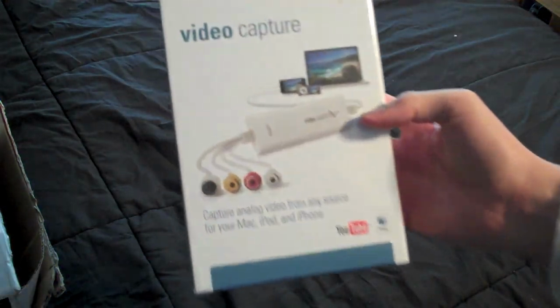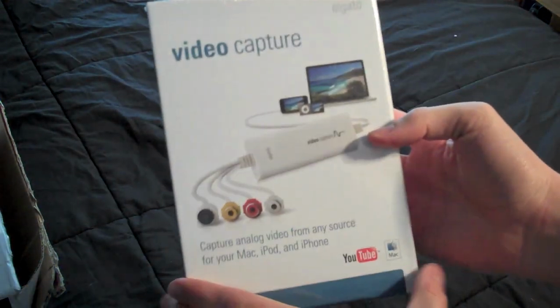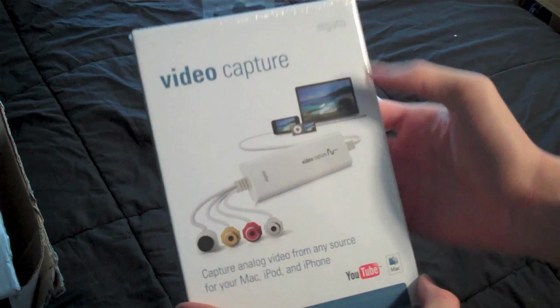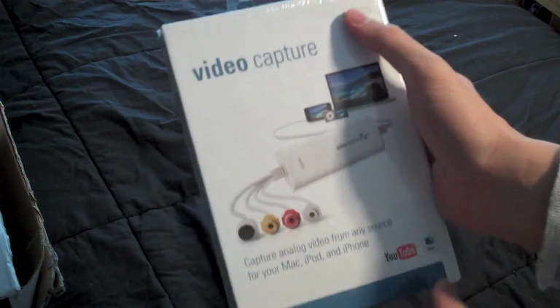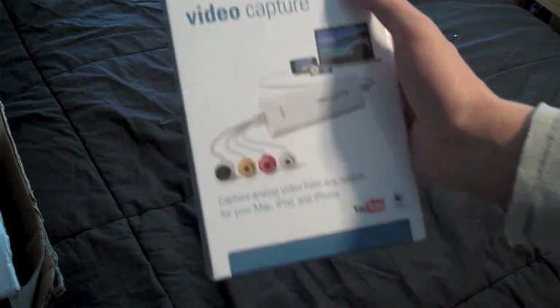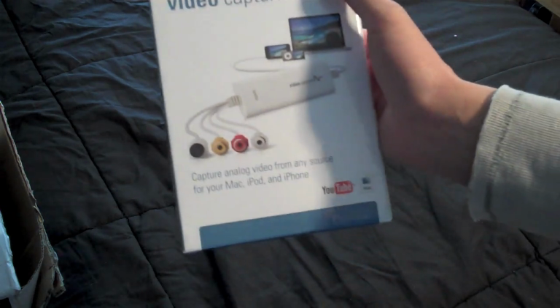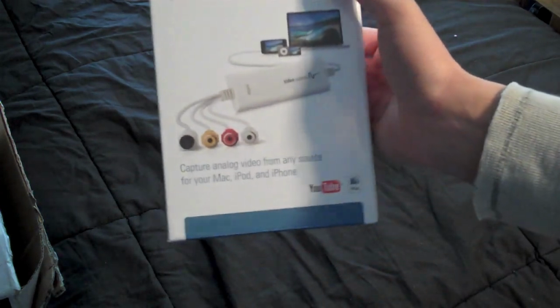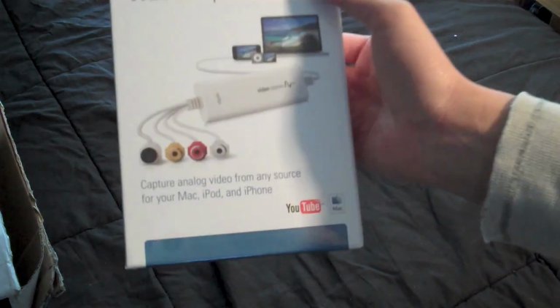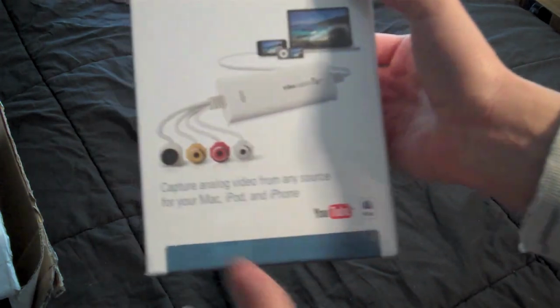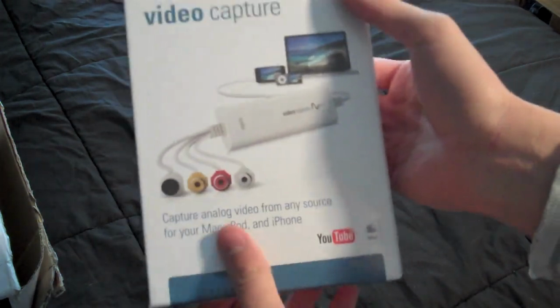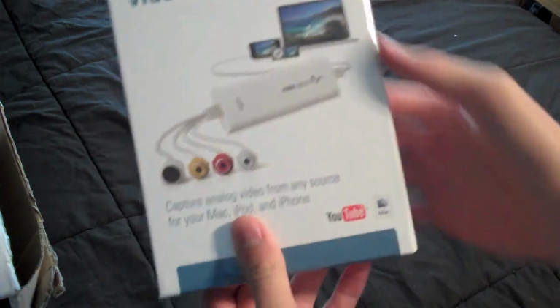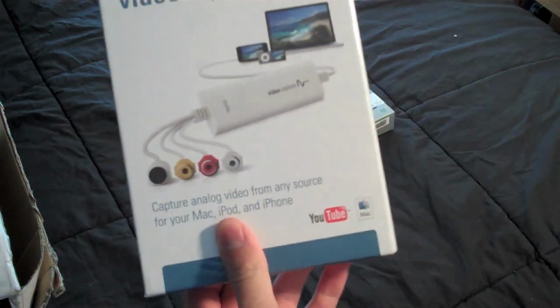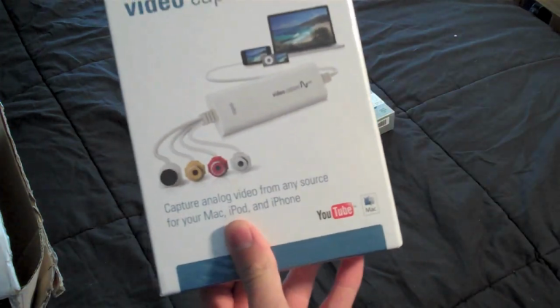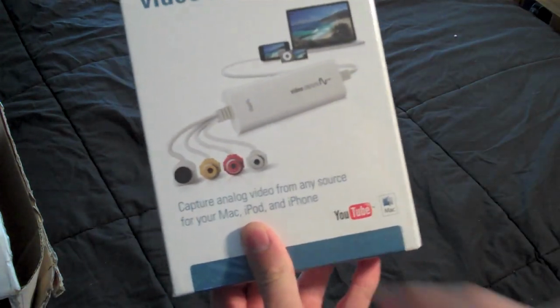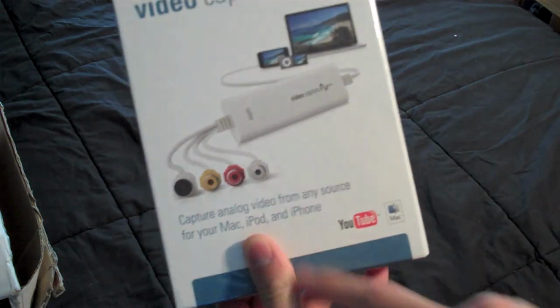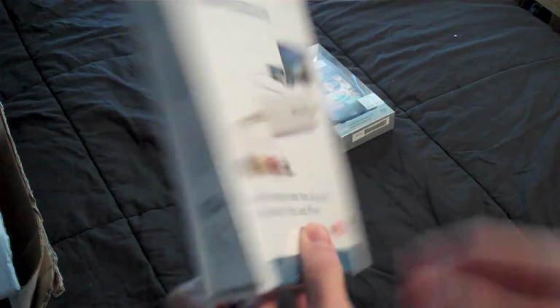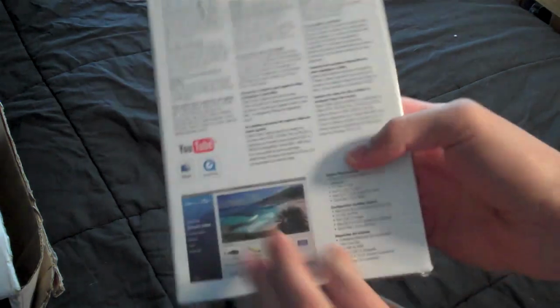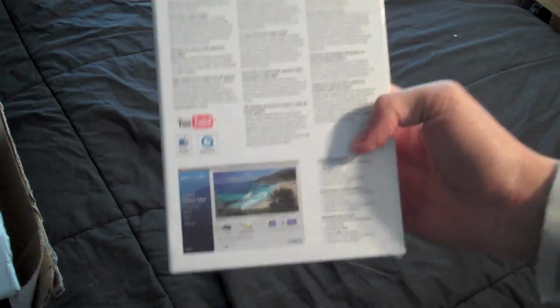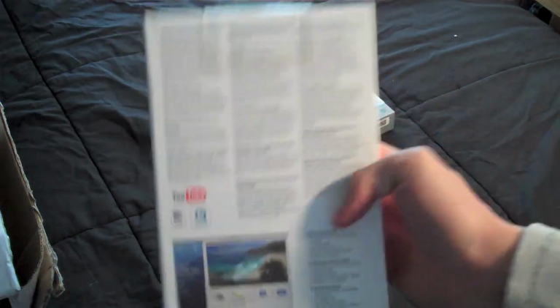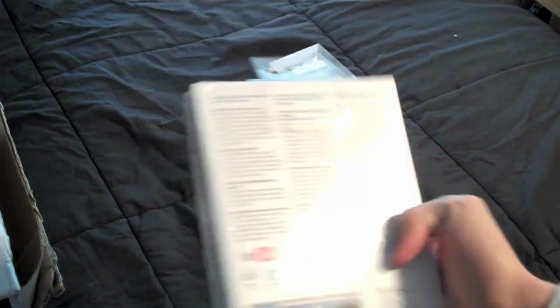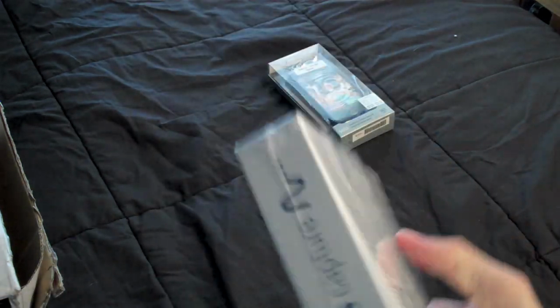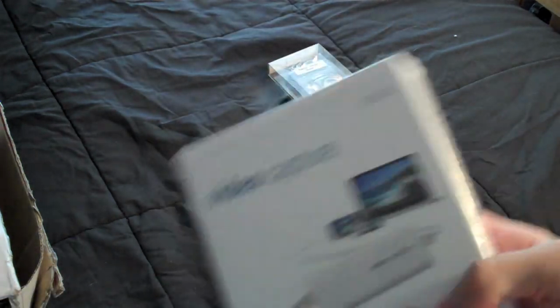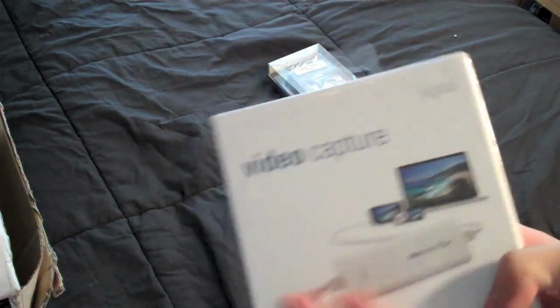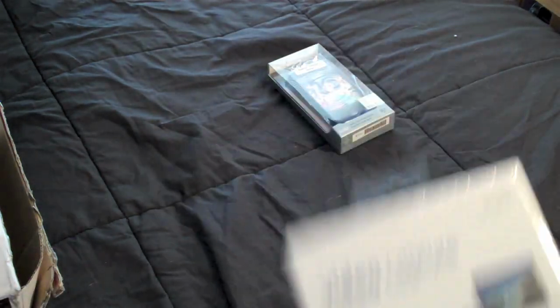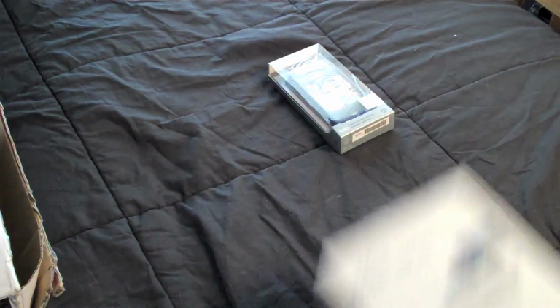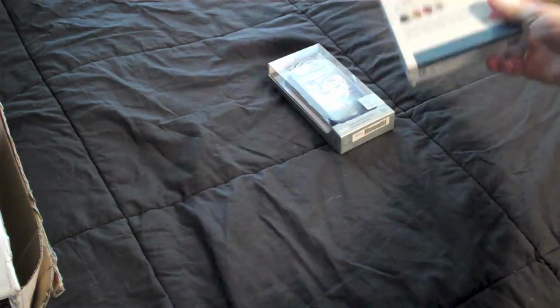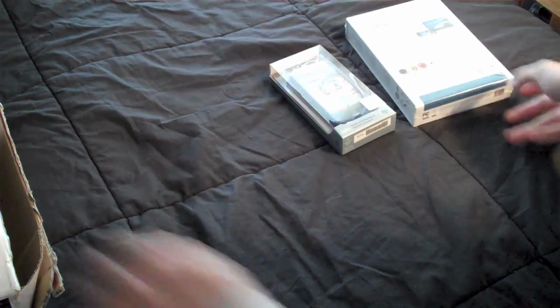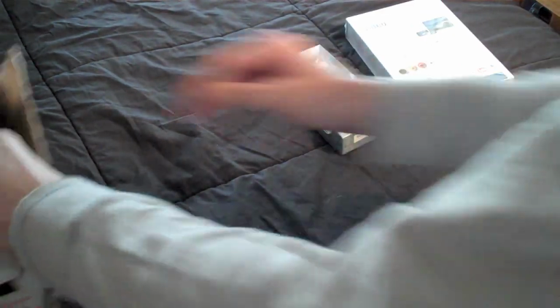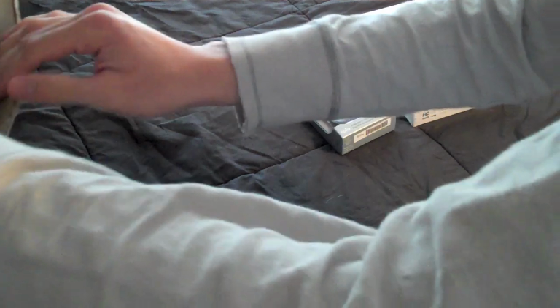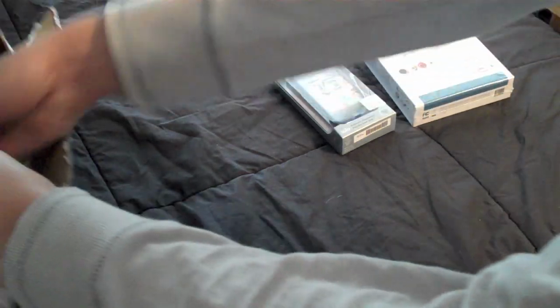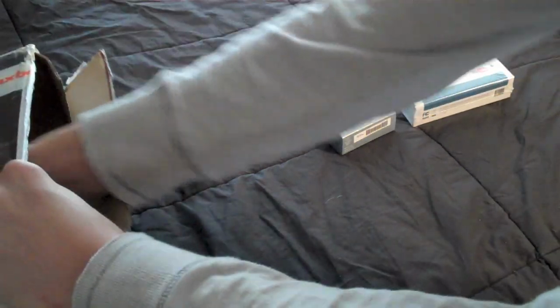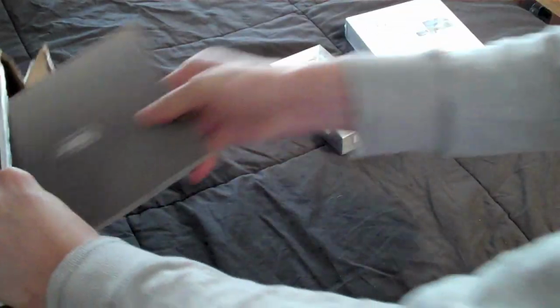A video capture device from Elgato where I can capture analog video from any source for your Mac, iPad, and iPhone. This is cool. I will definitely be doing a review on that. Very awesome.